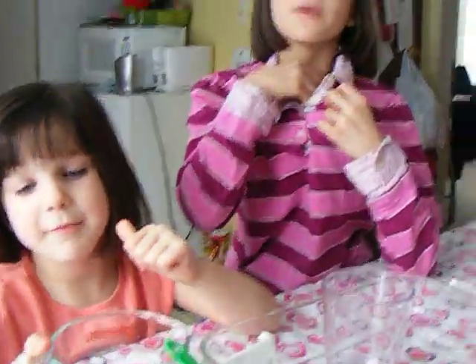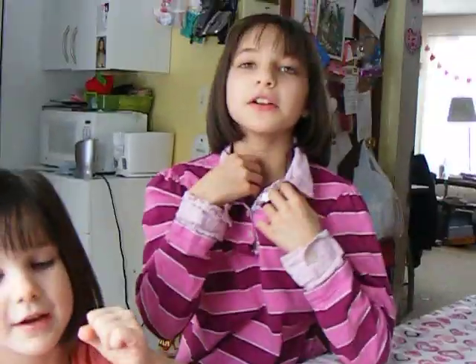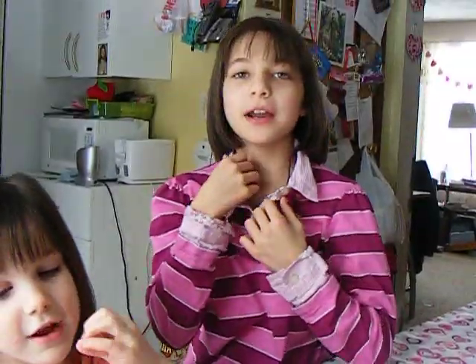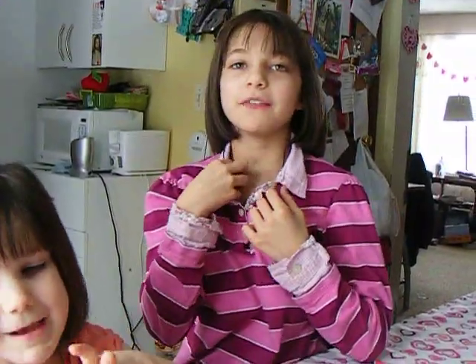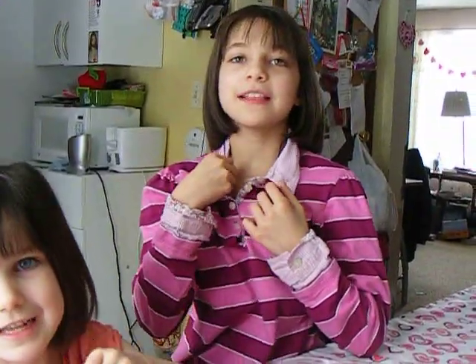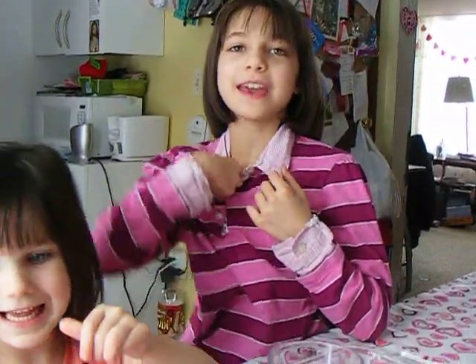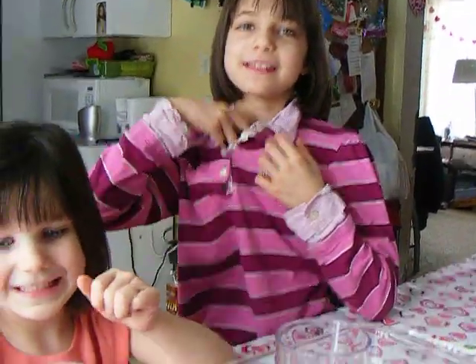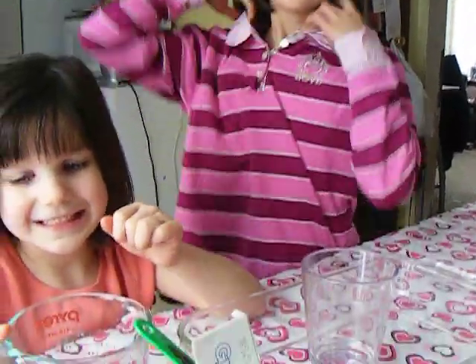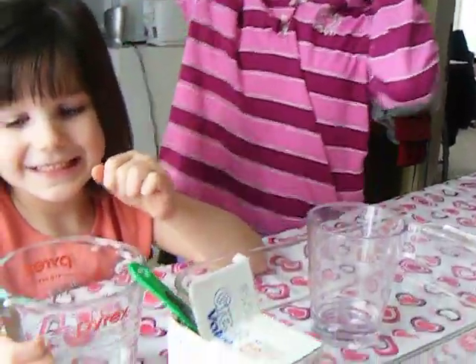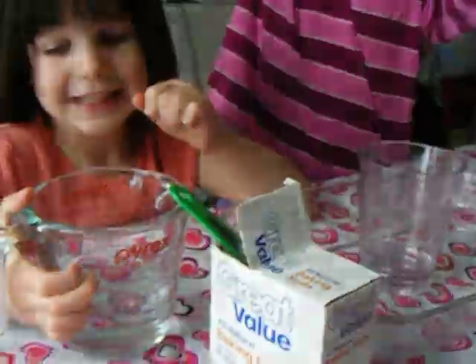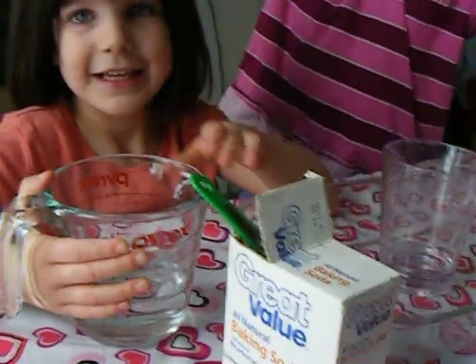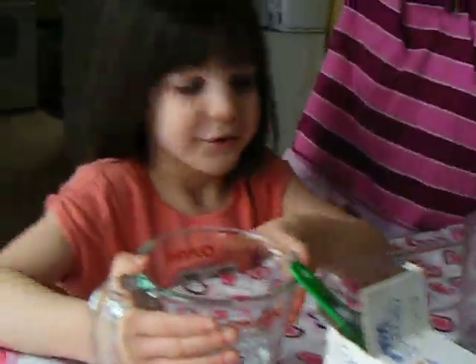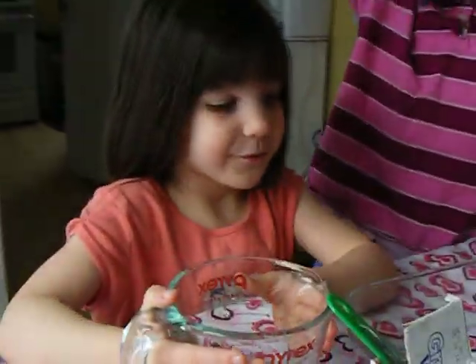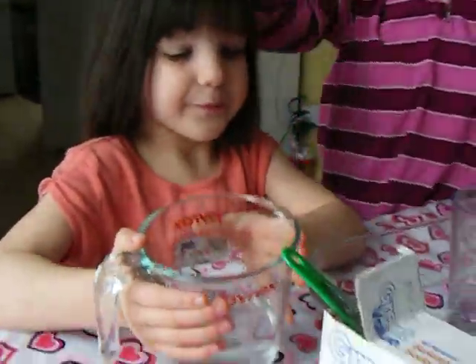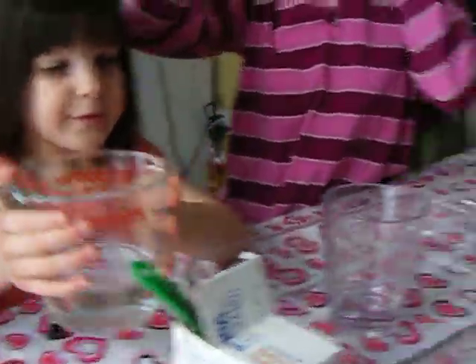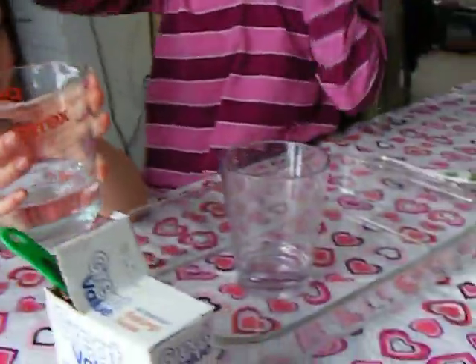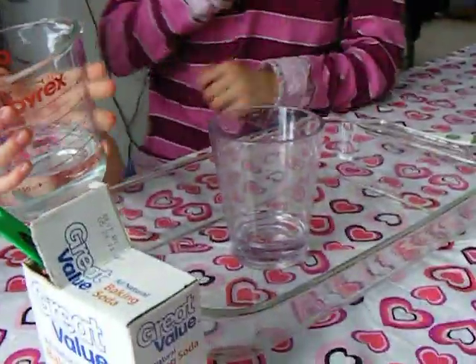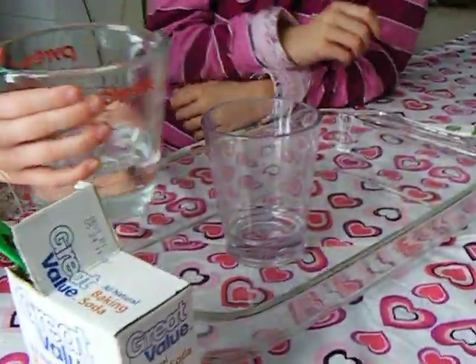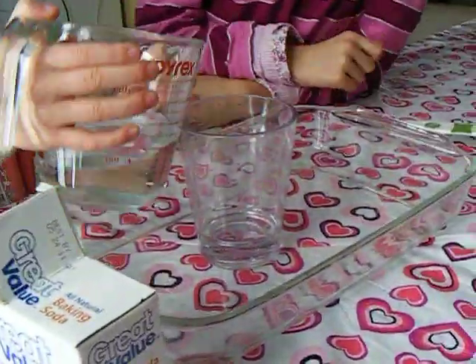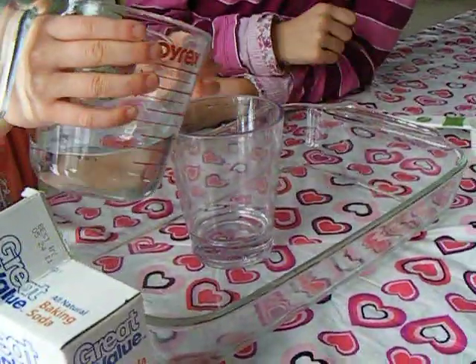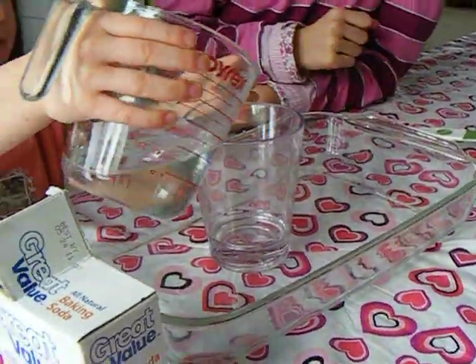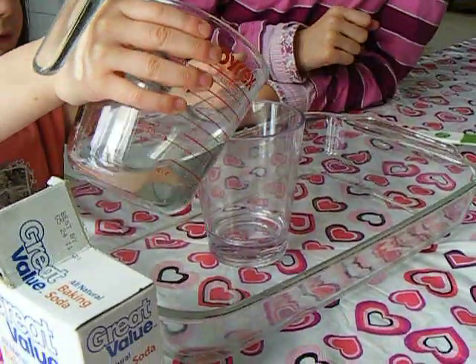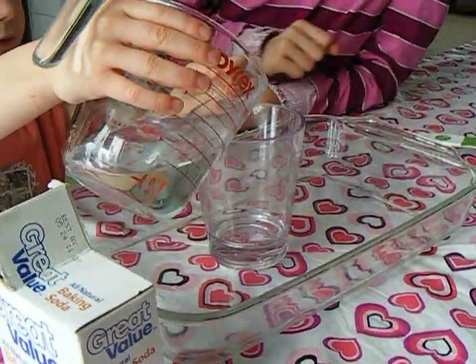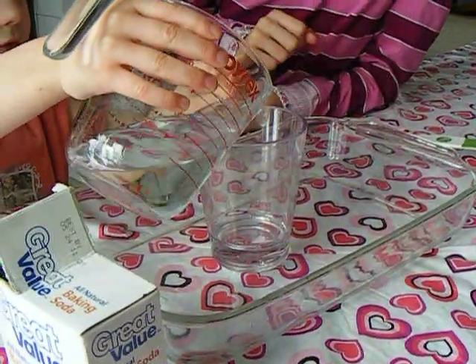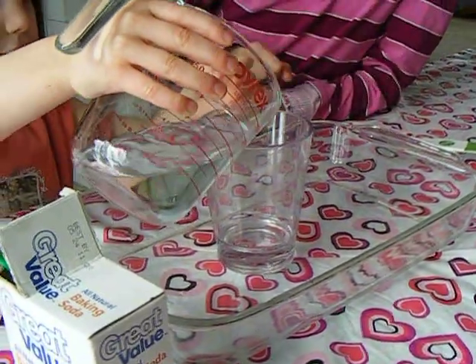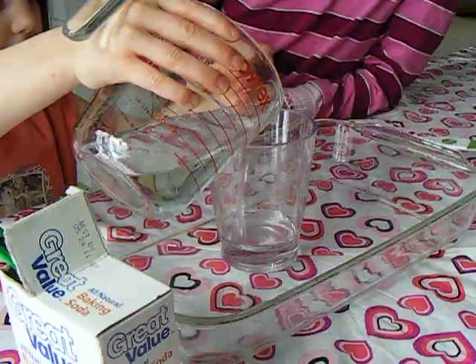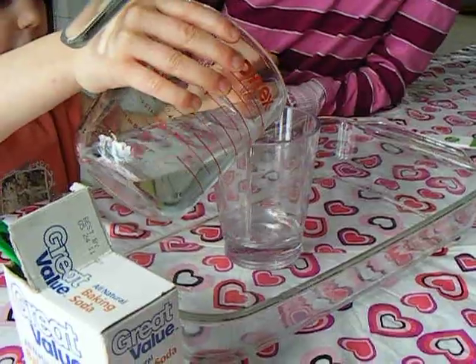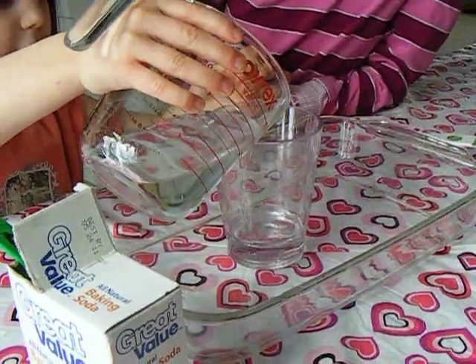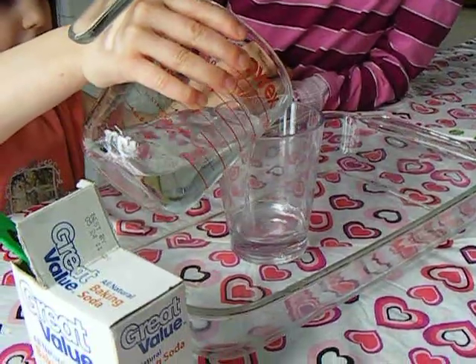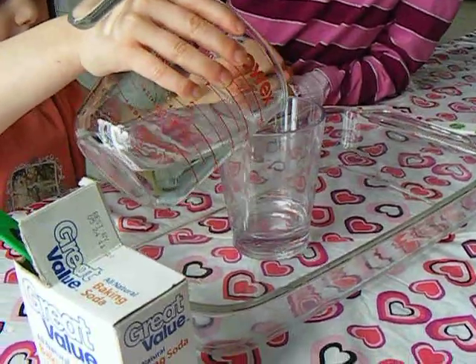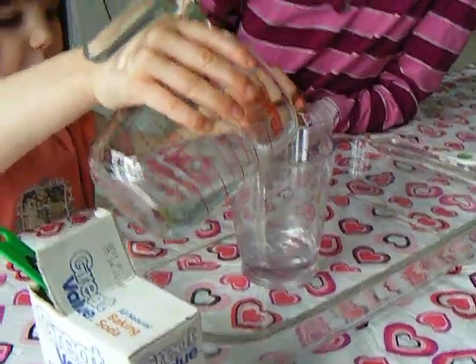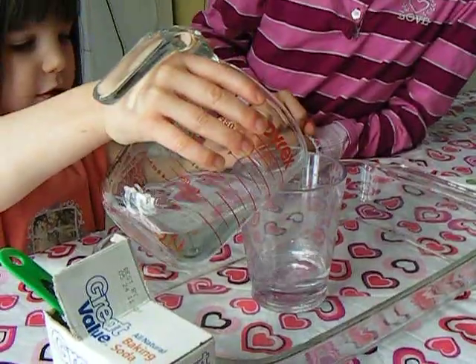We're going to try to make raisins dance. Kimmy put in three quarters of a cup of water into a clear glass so you can see the raisins. Put it all in.